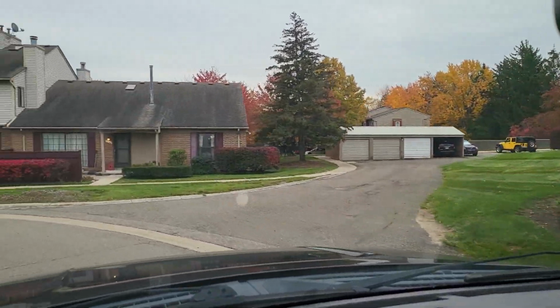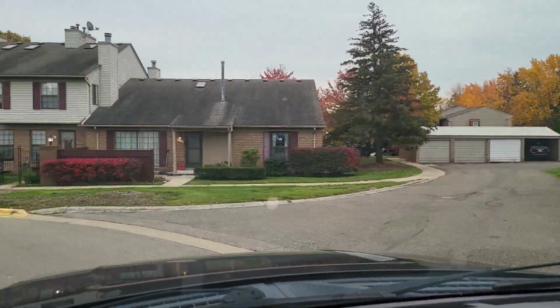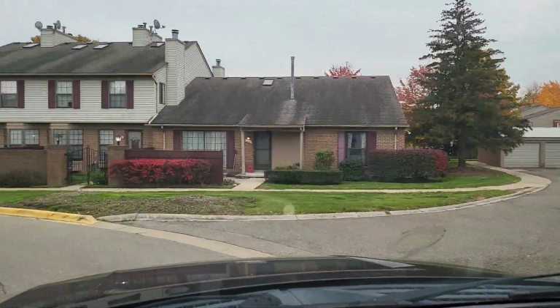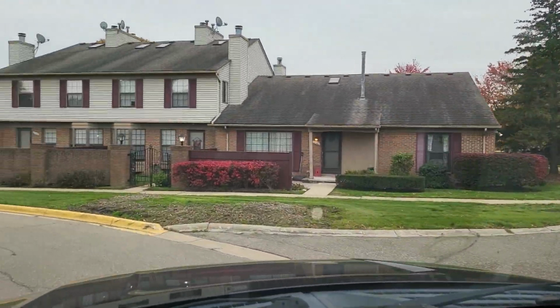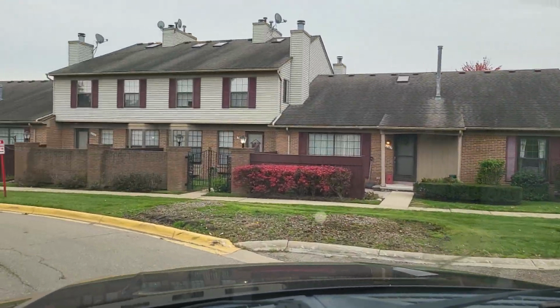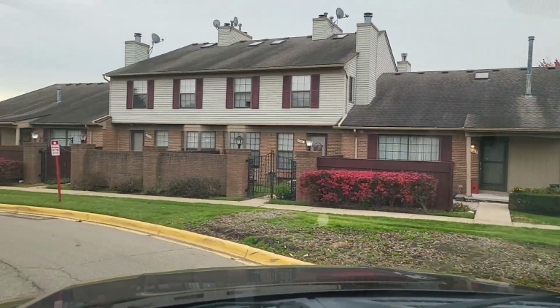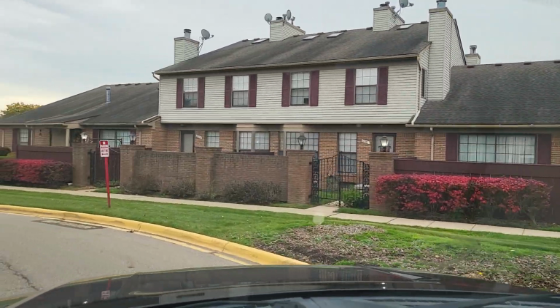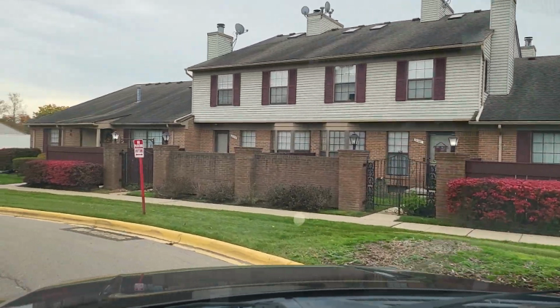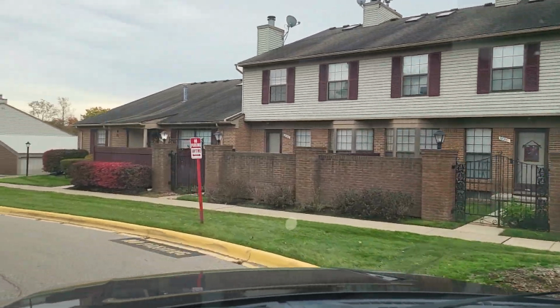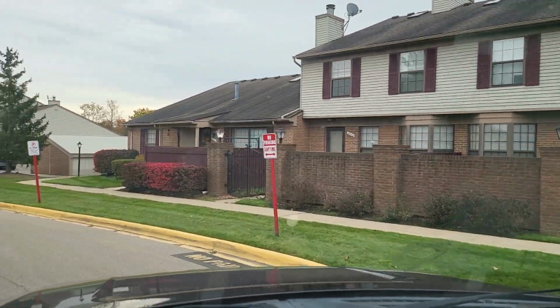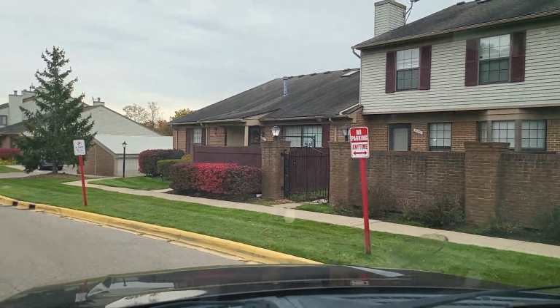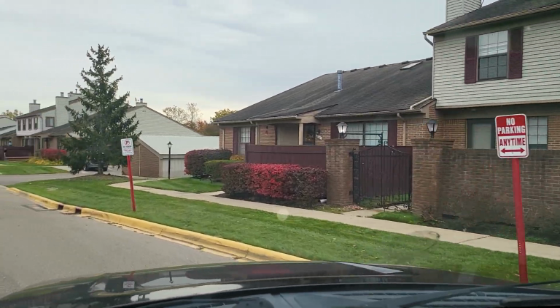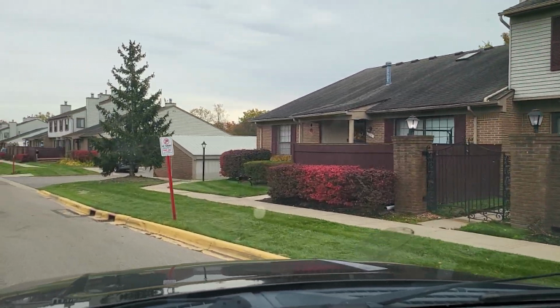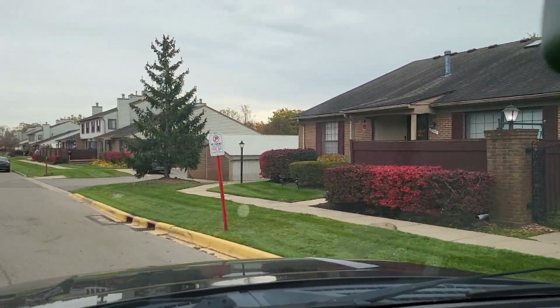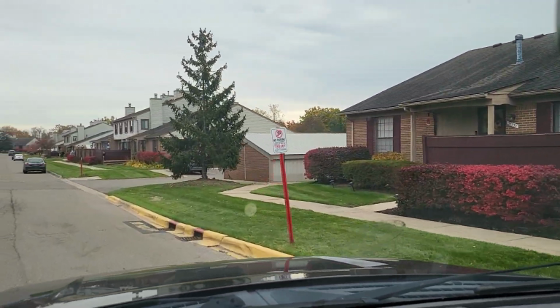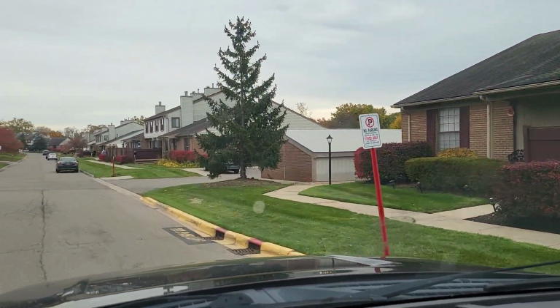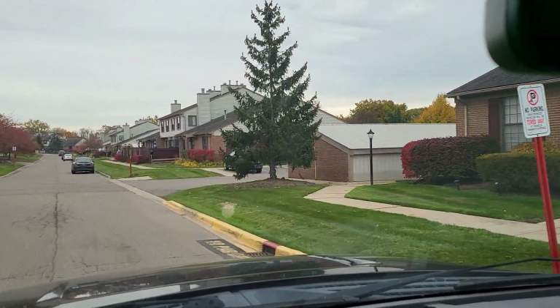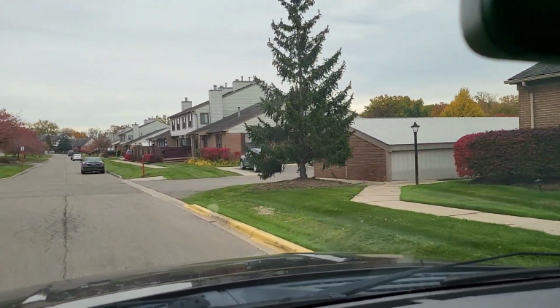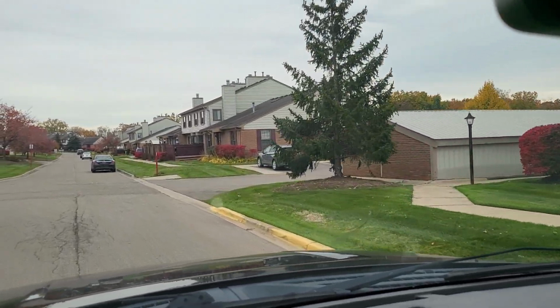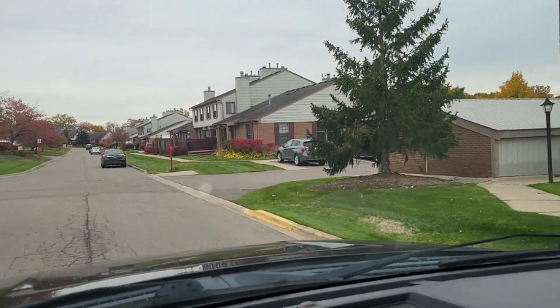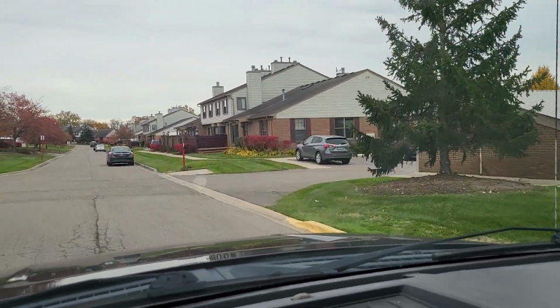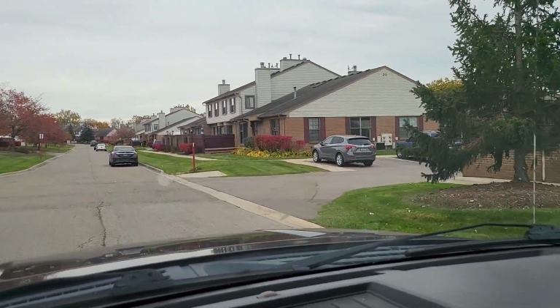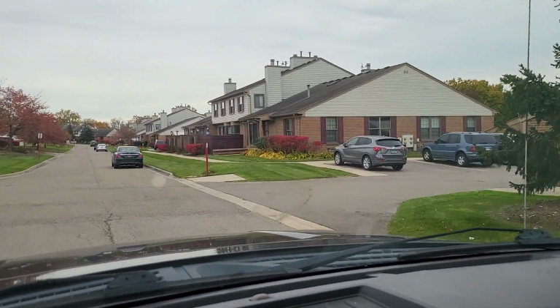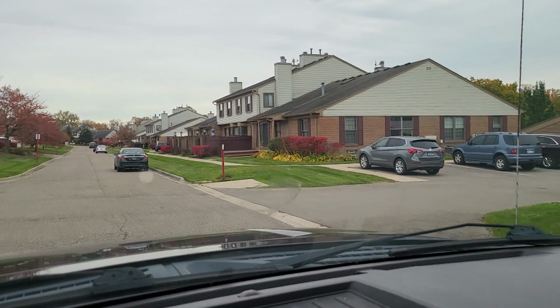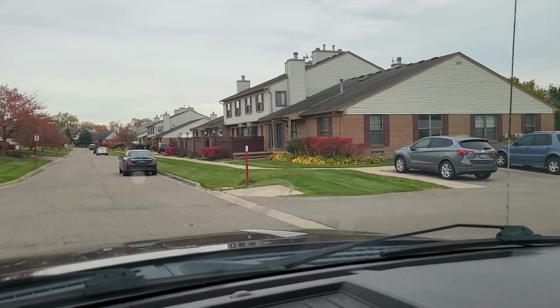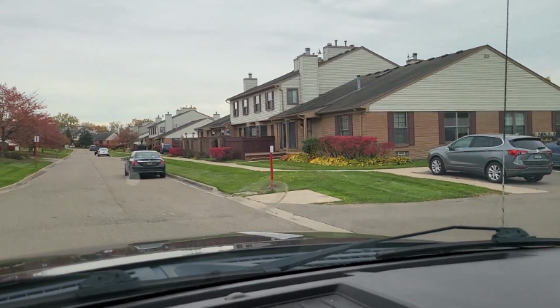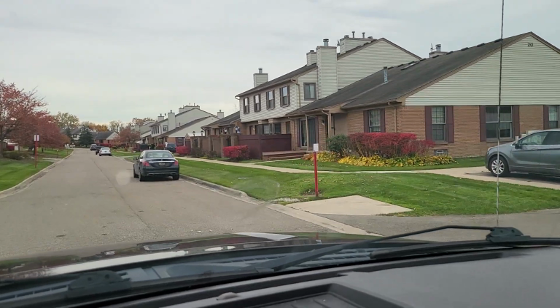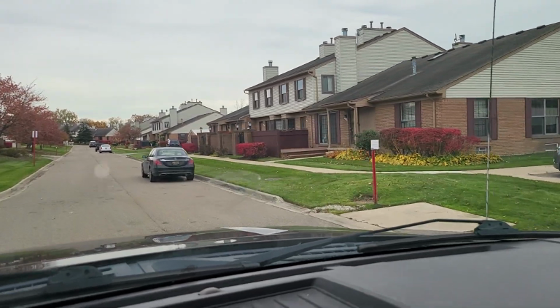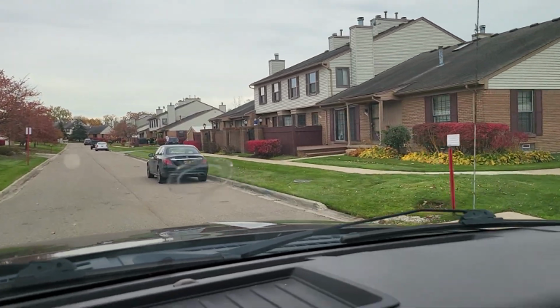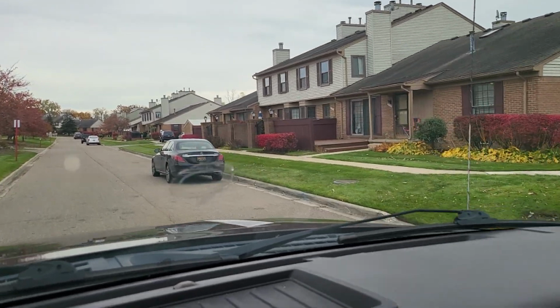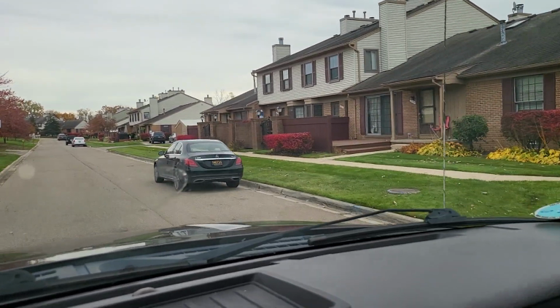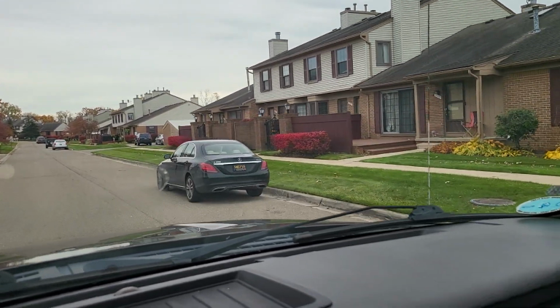Here you can kind of get a feel for how the units are built. End units are ranch style. The units in the middle are townhouse style.